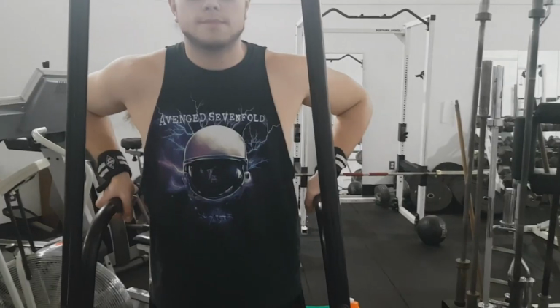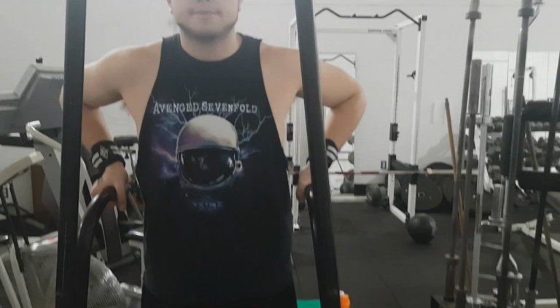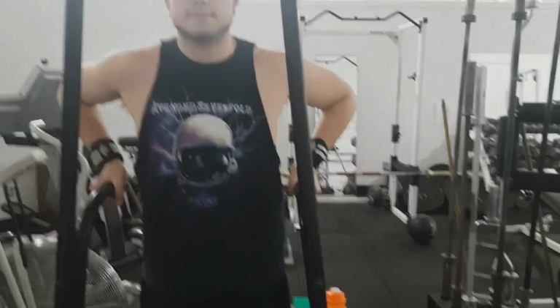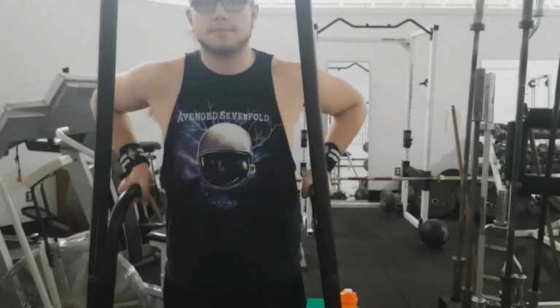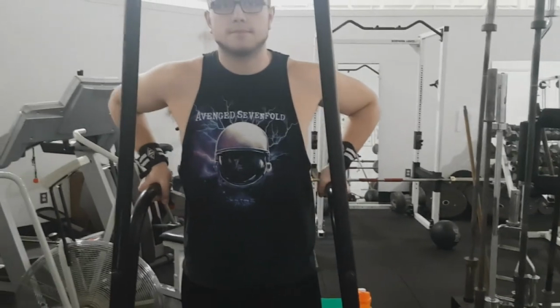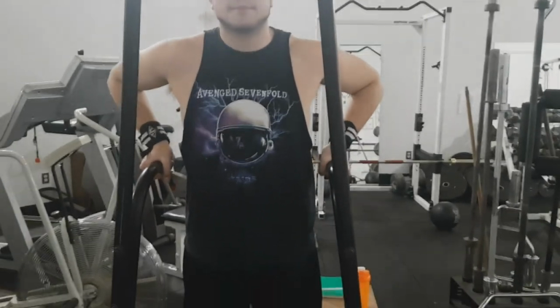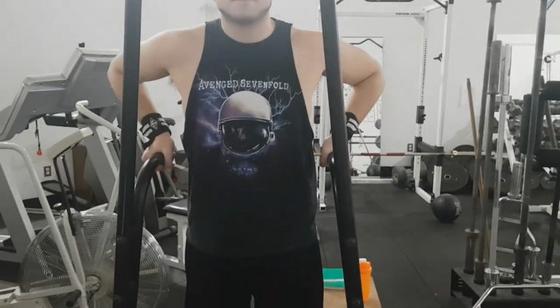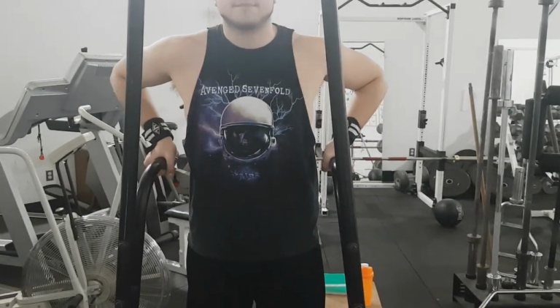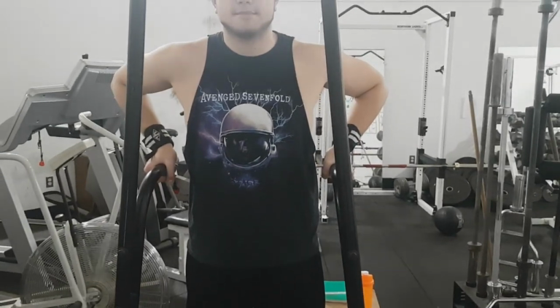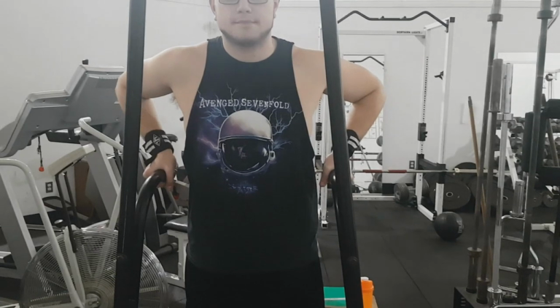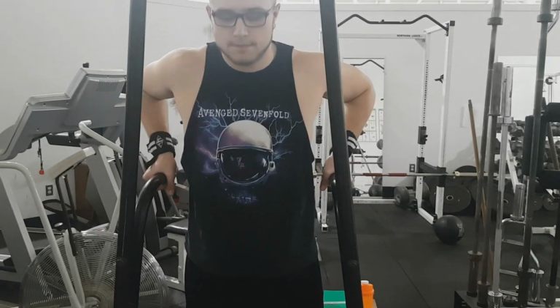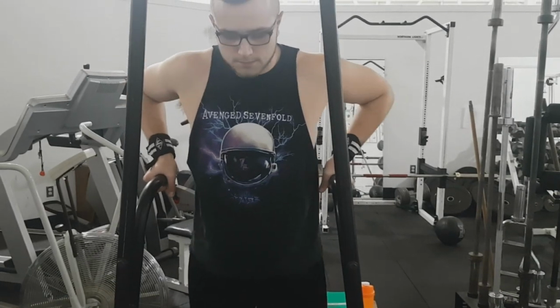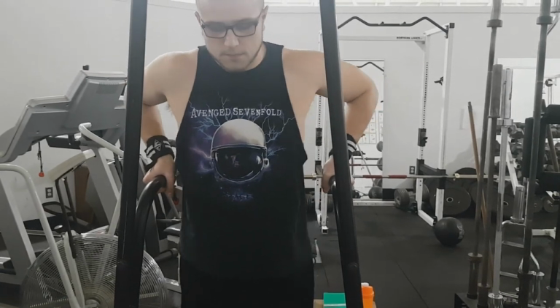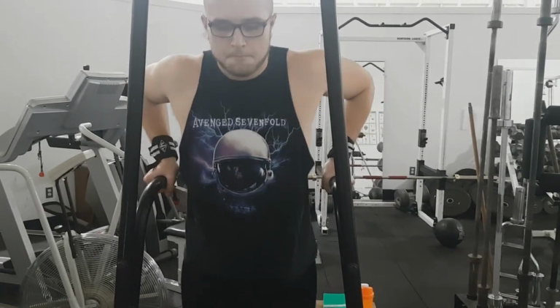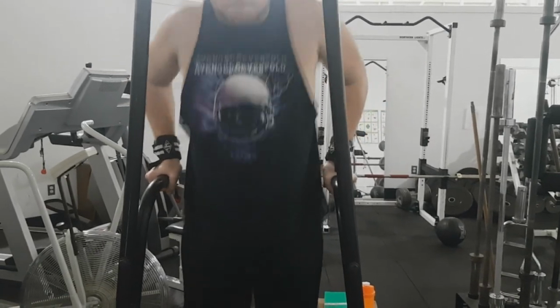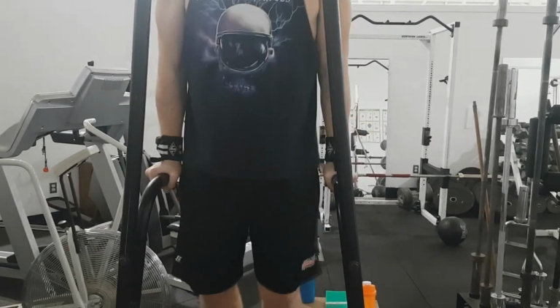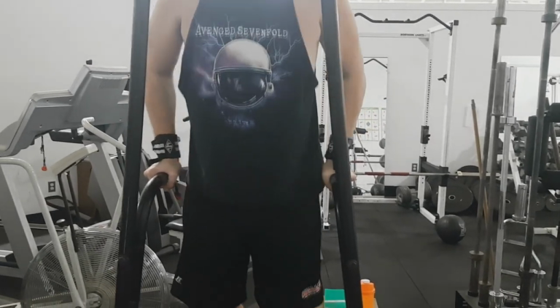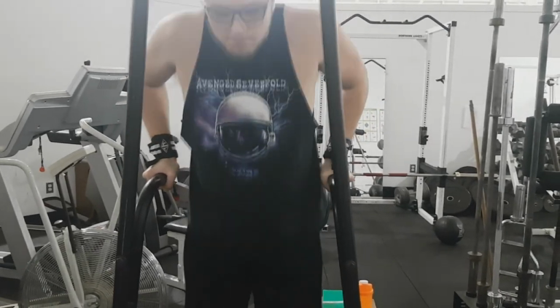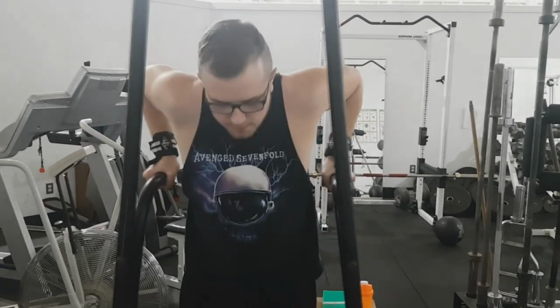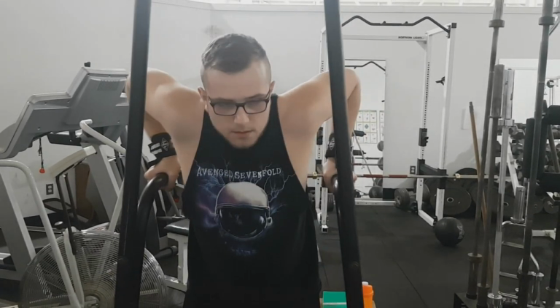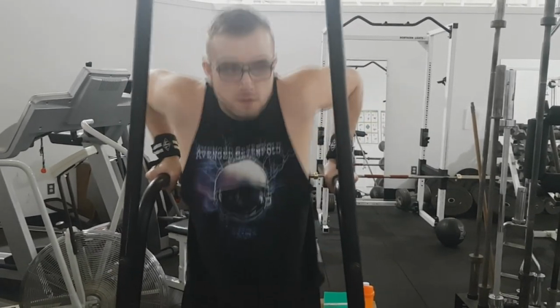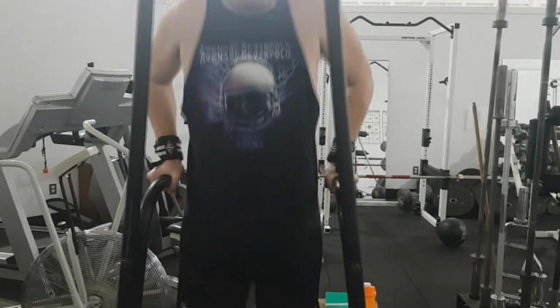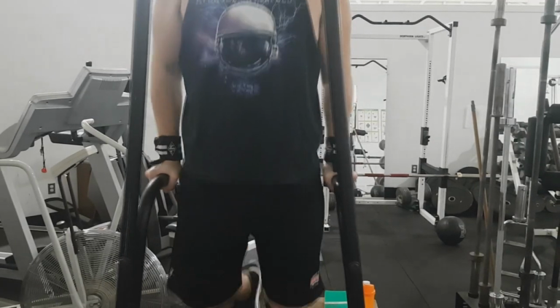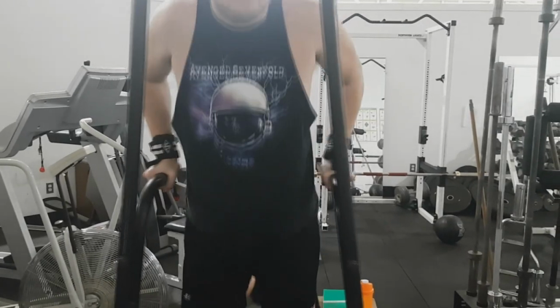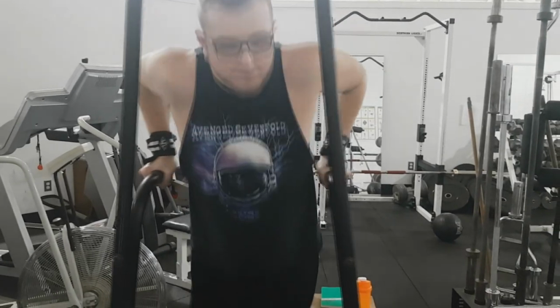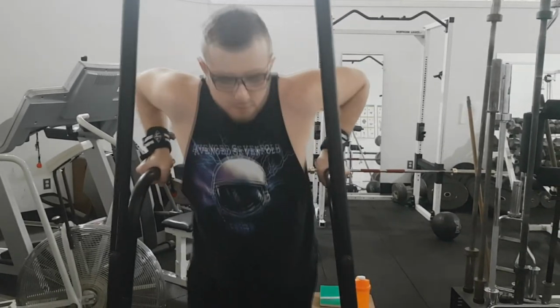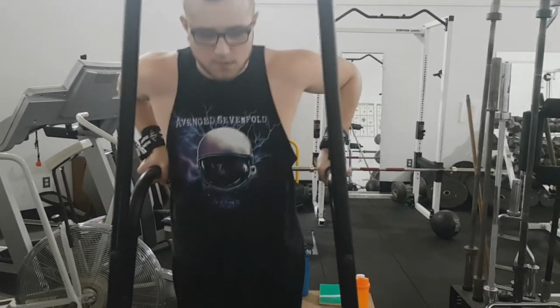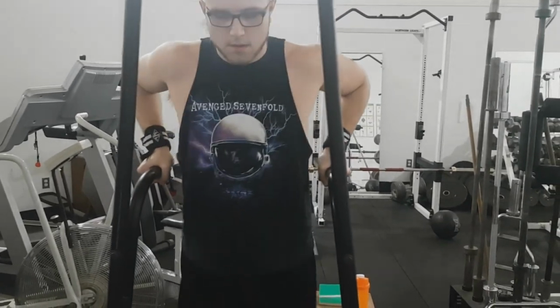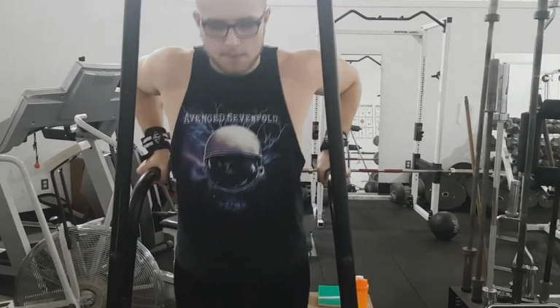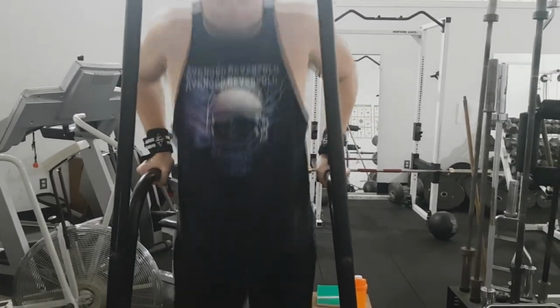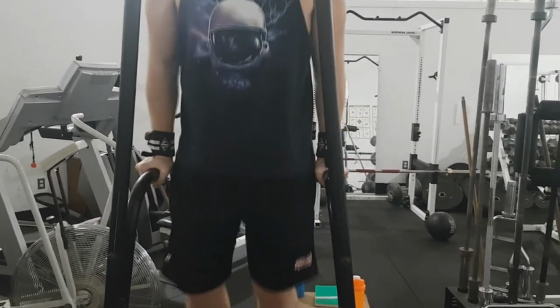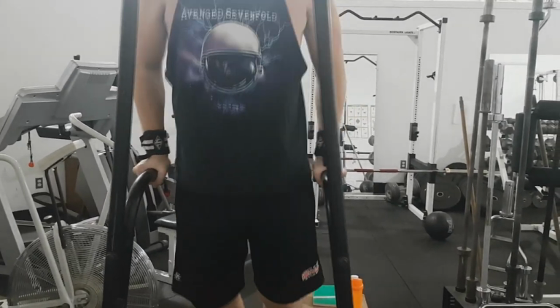Hey, what is up guys, Klausnex here with an exercise tutorial video. Today we're going to be talking about chest dips and how you can gain the strength to do them even if you don't have the machine in your gym for doing assisted dips. Look for where you would do chest dips in your gym.